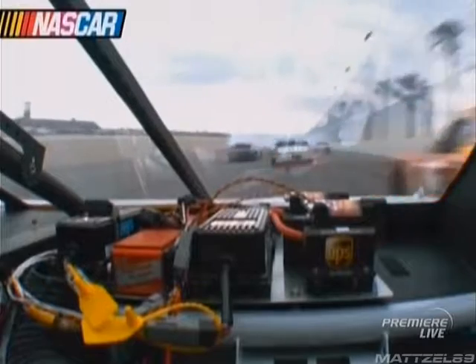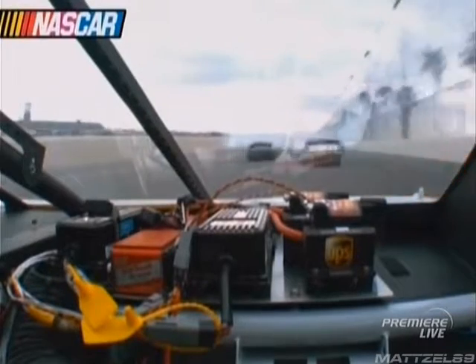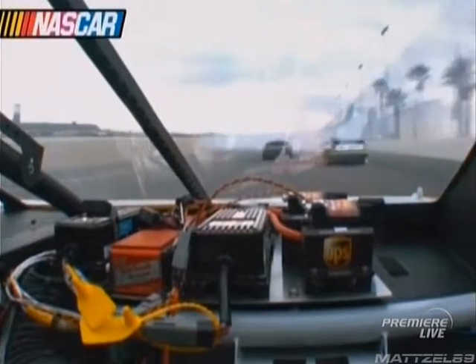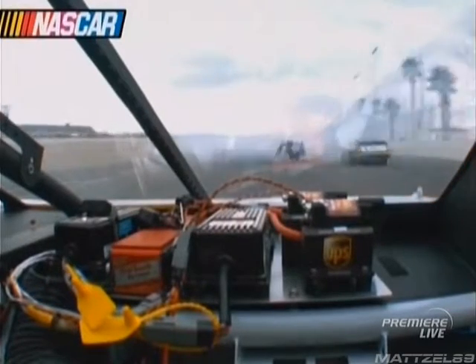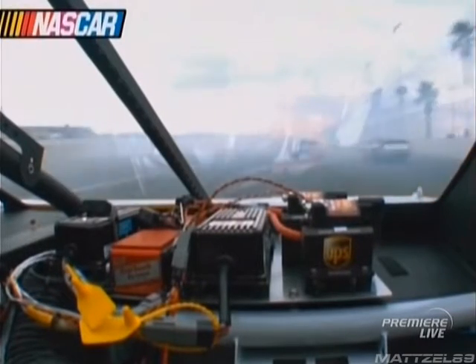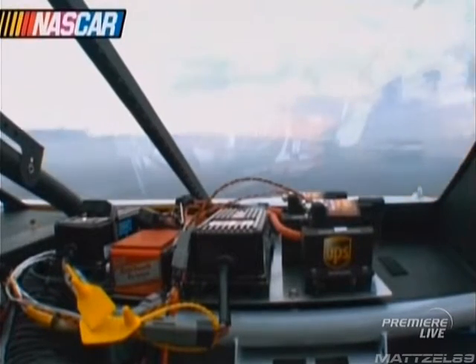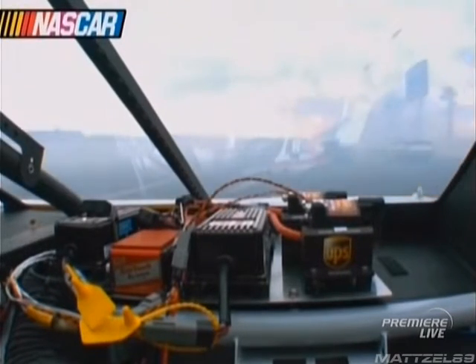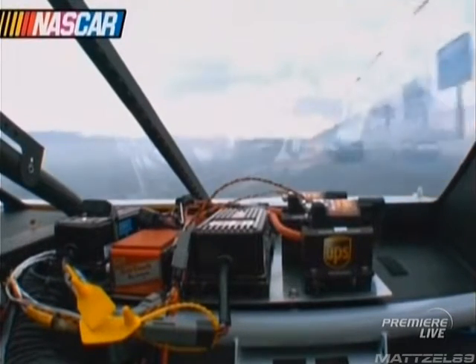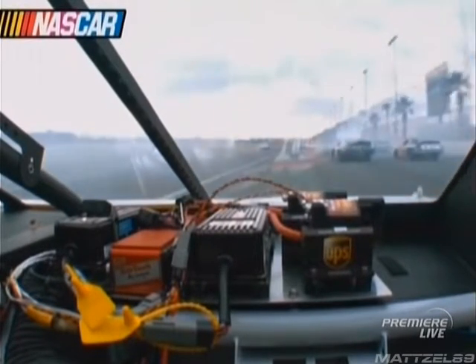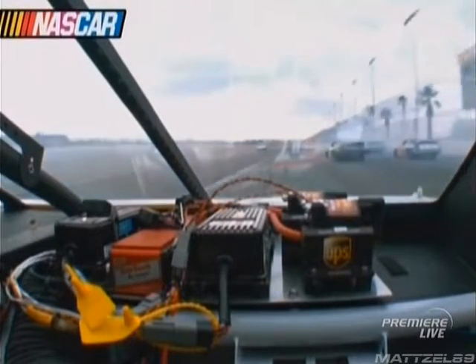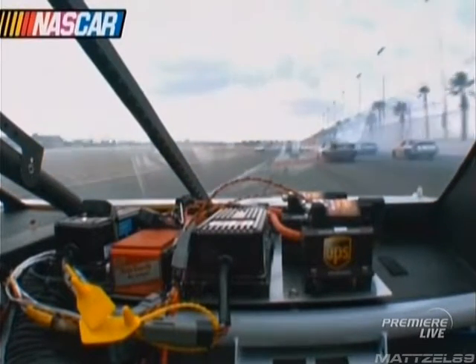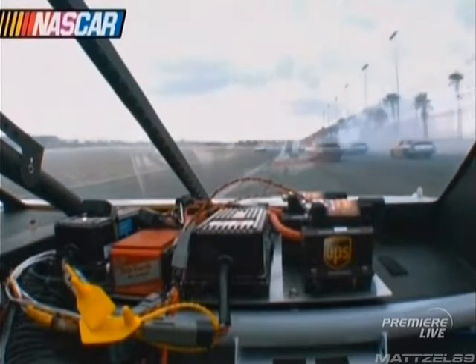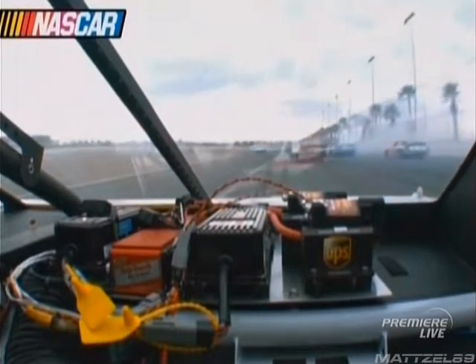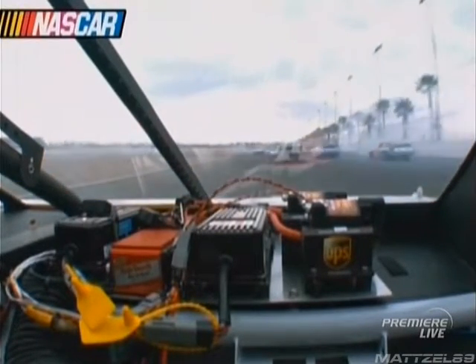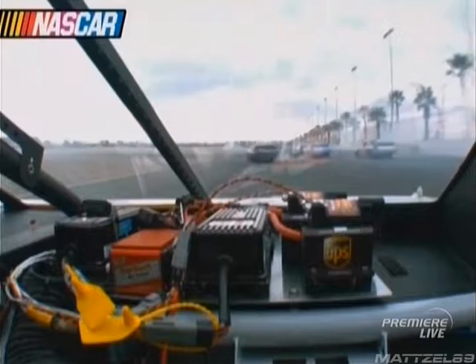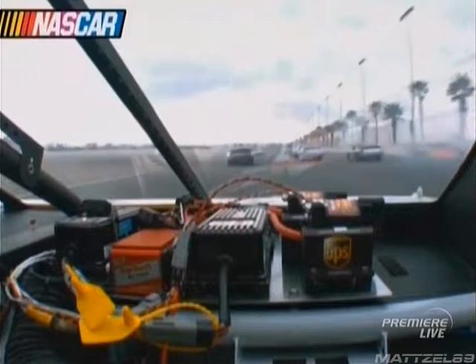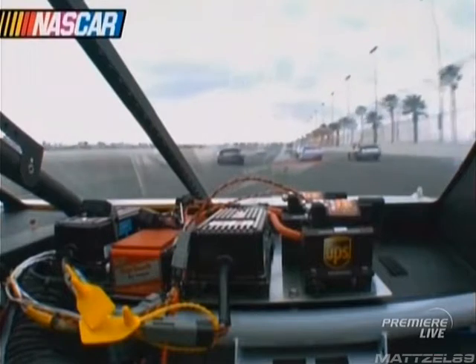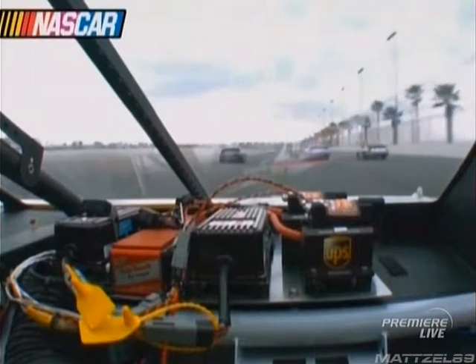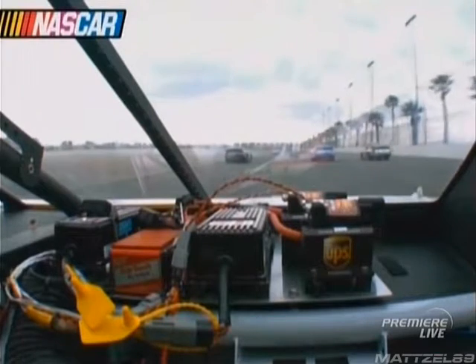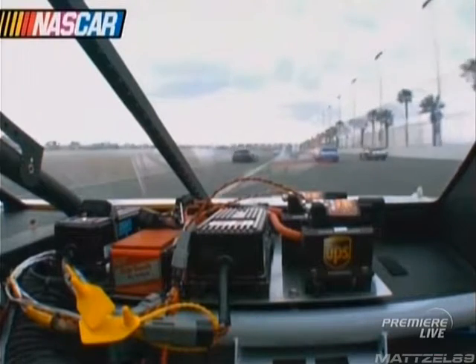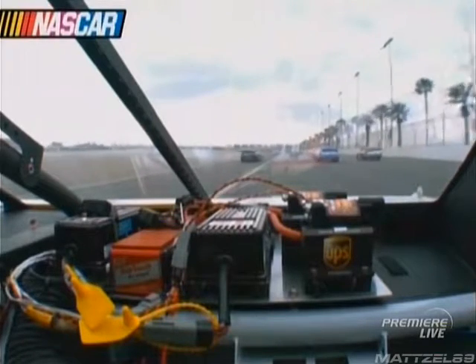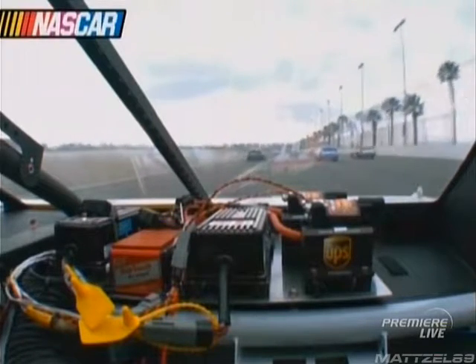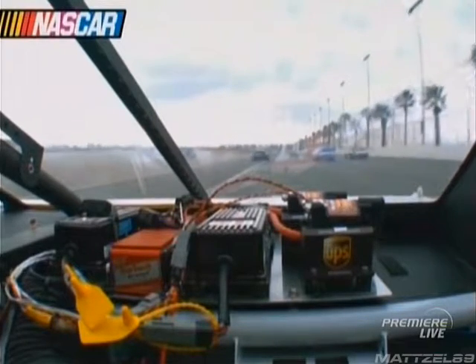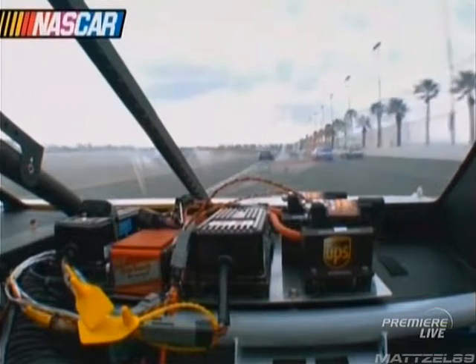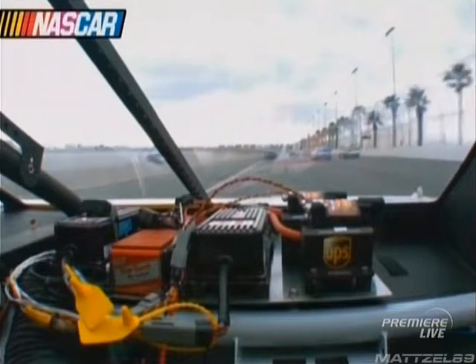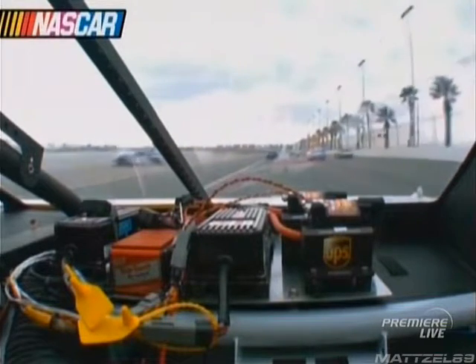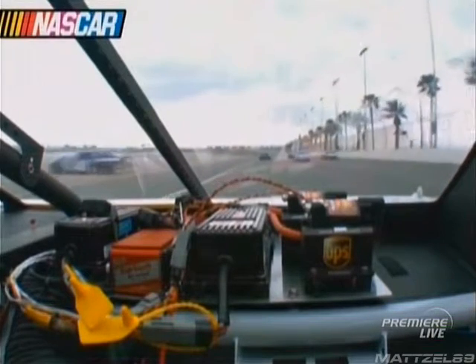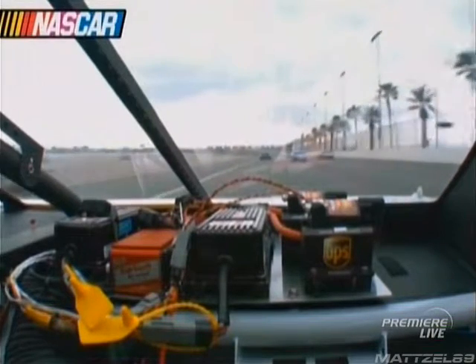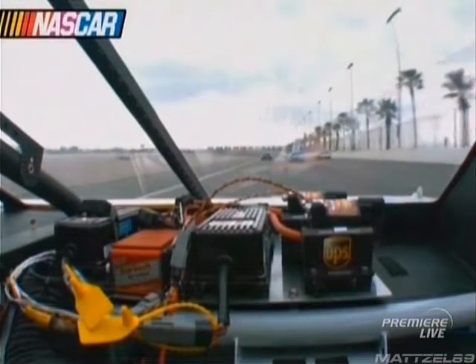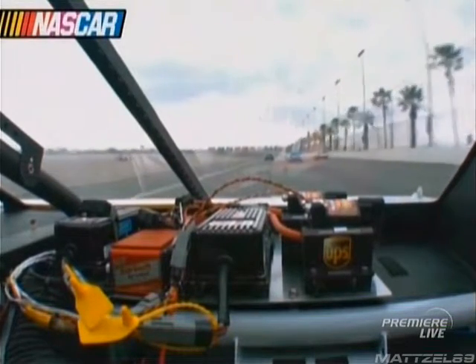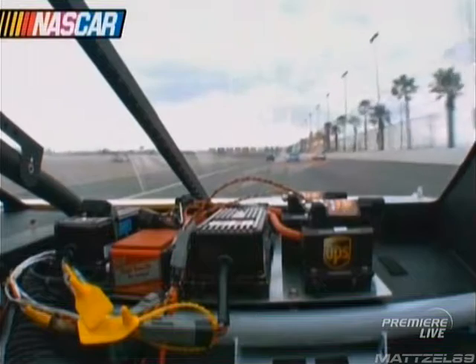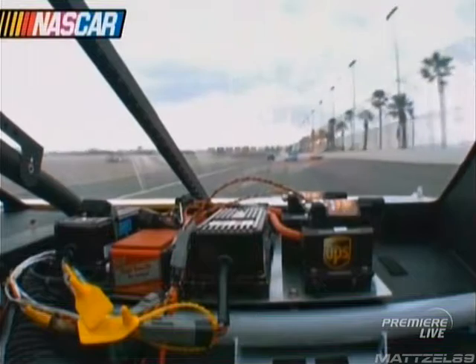And from Dale Jarrett's UPS camera — one up high, one down low. Come through the middle, come through the middle. Through the middle. Keep coming there, keep coming.